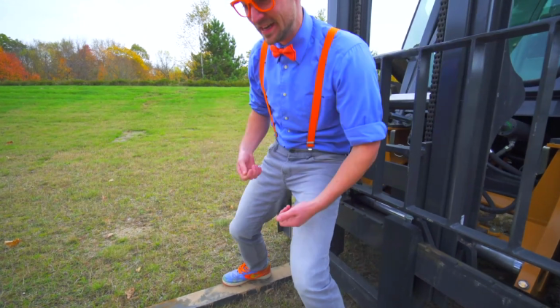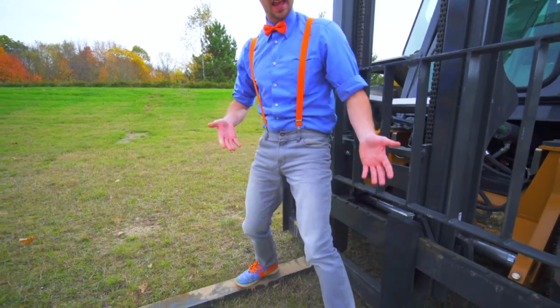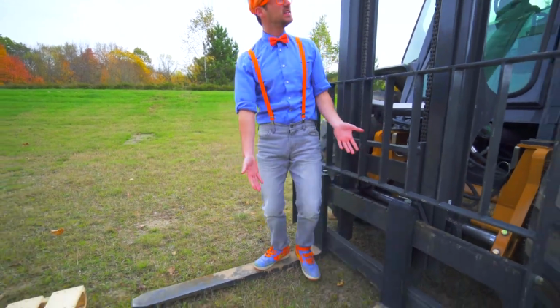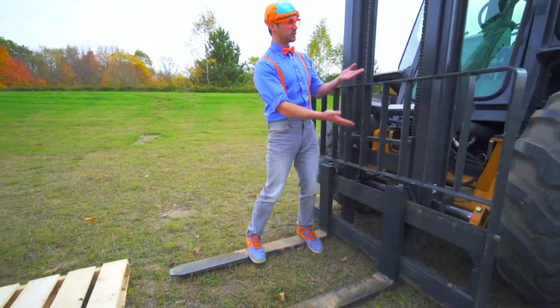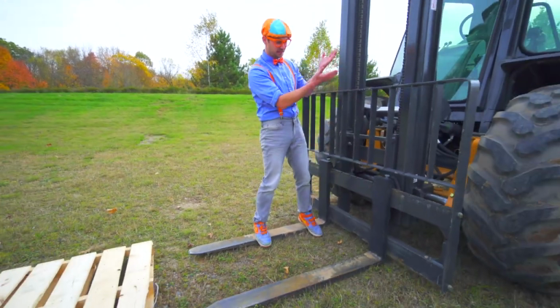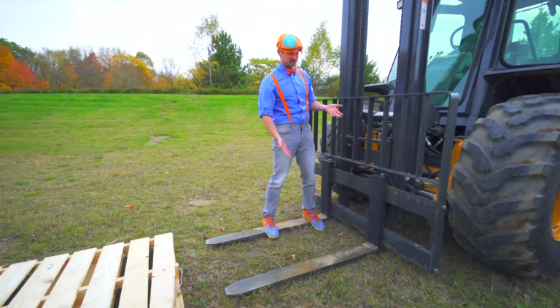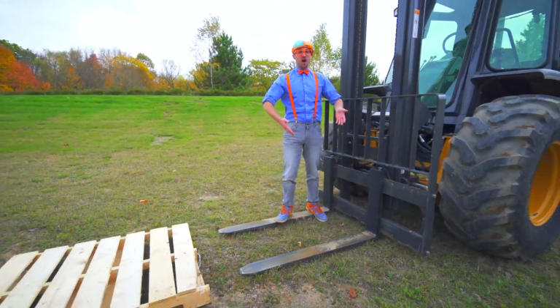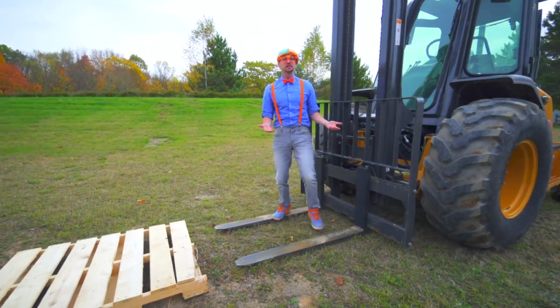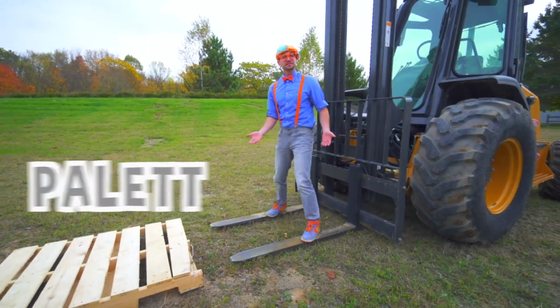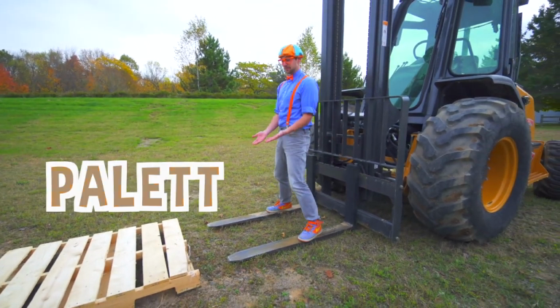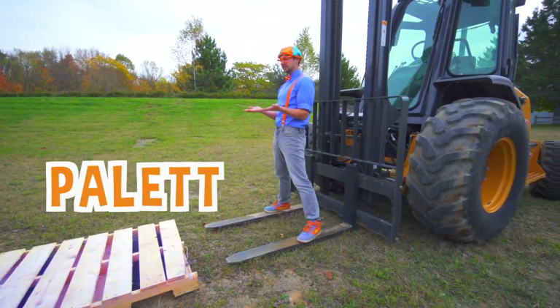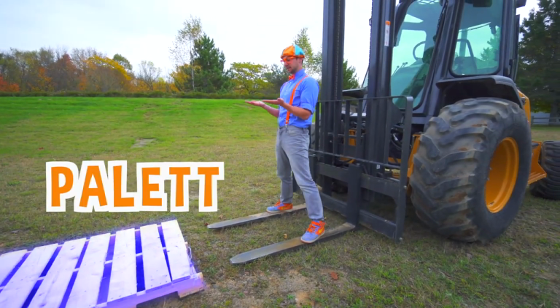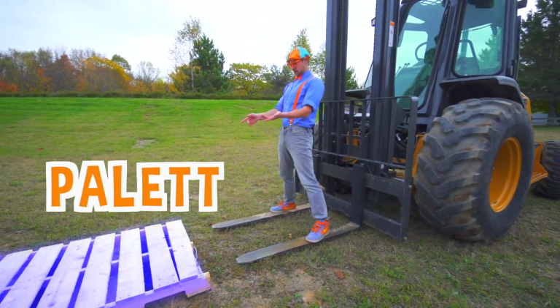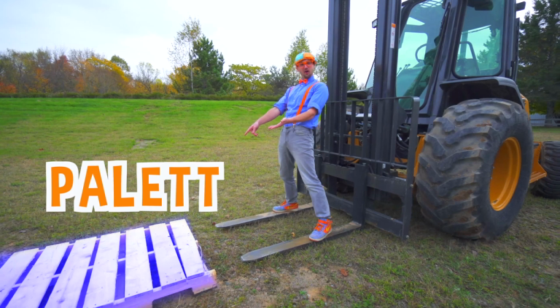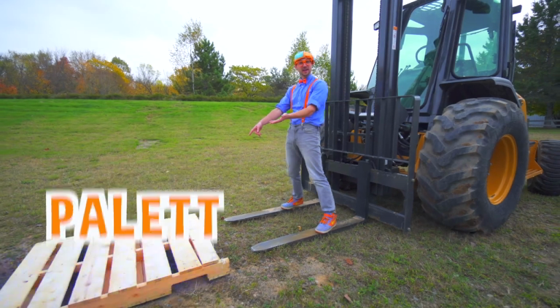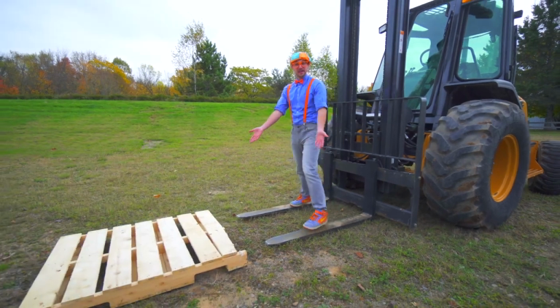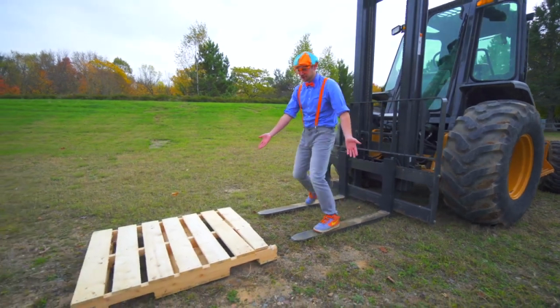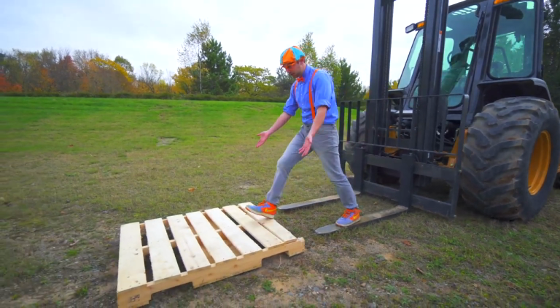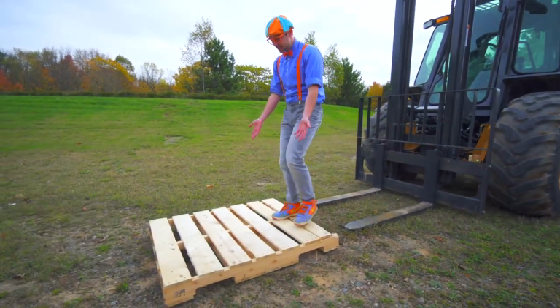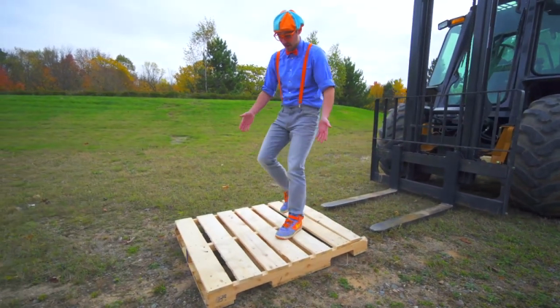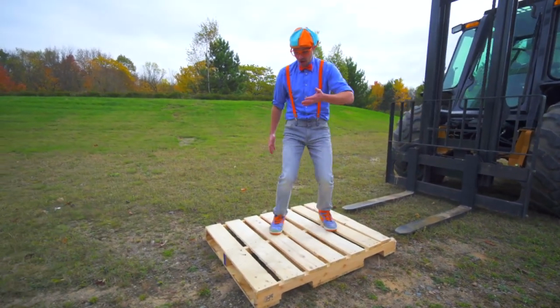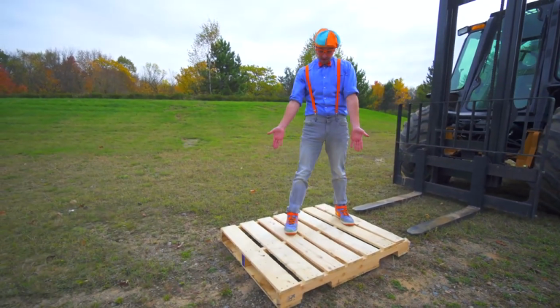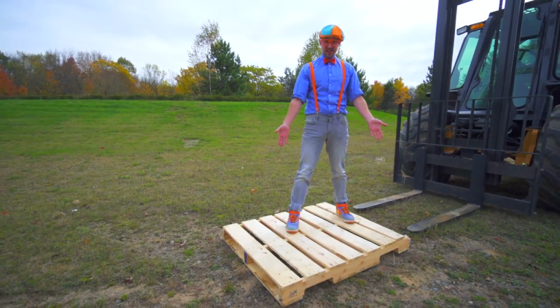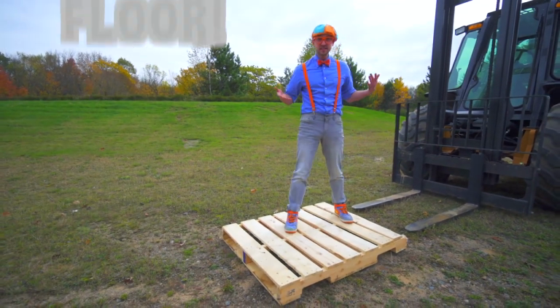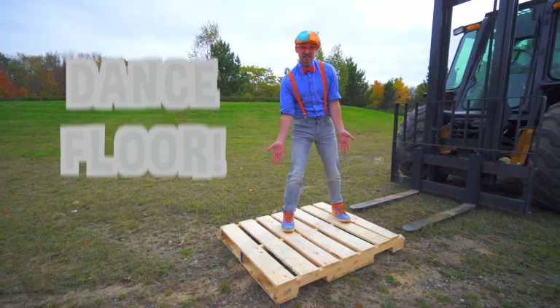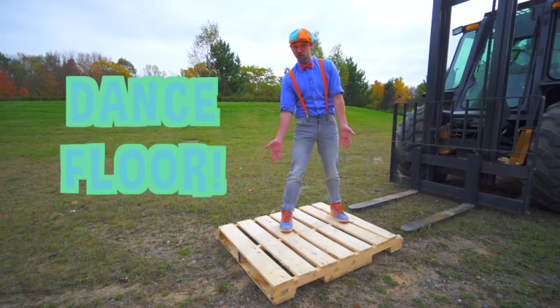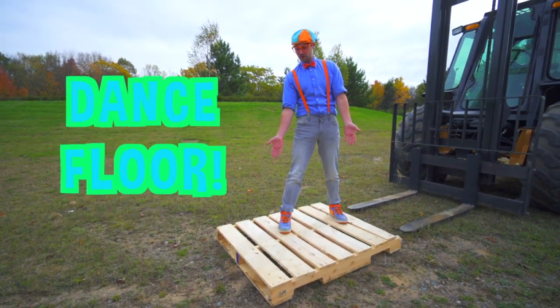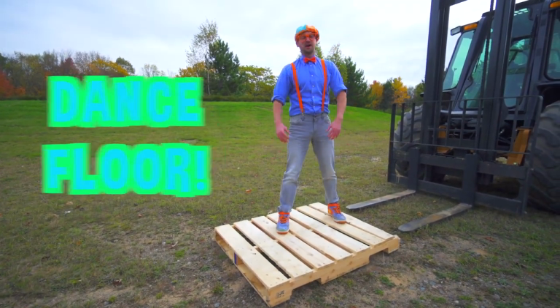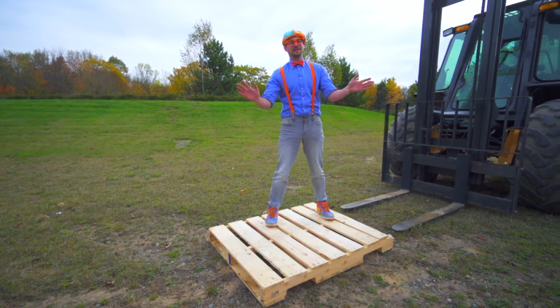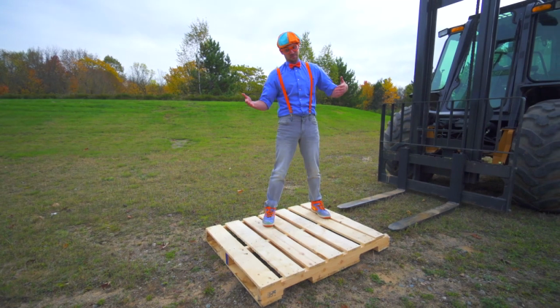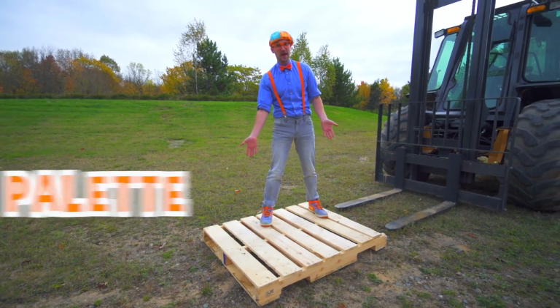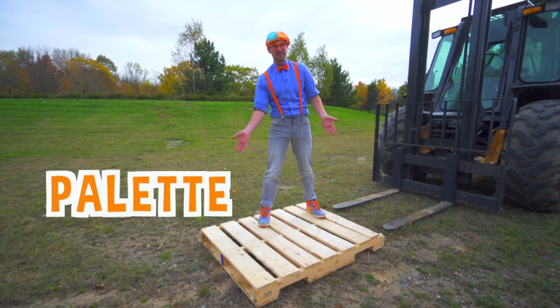And these three things are what lift the pallet. Look at what it is — this is the pallet.